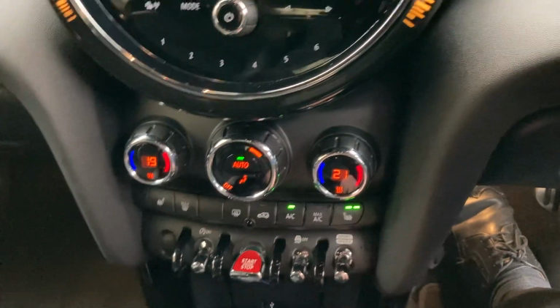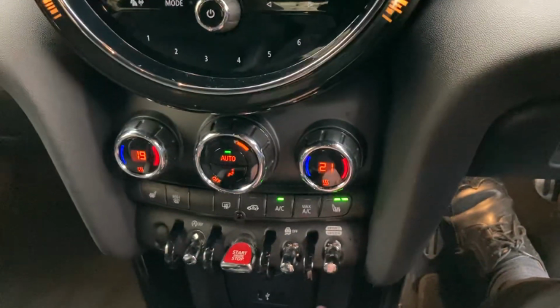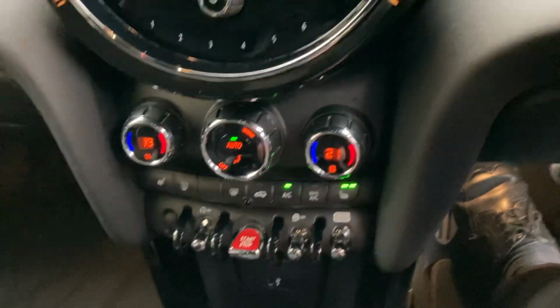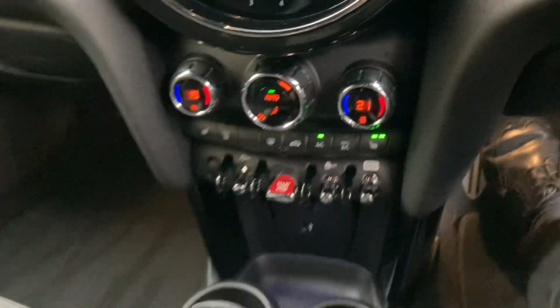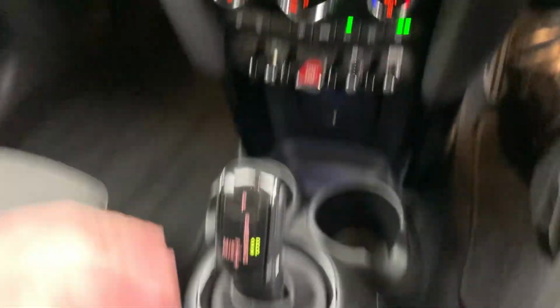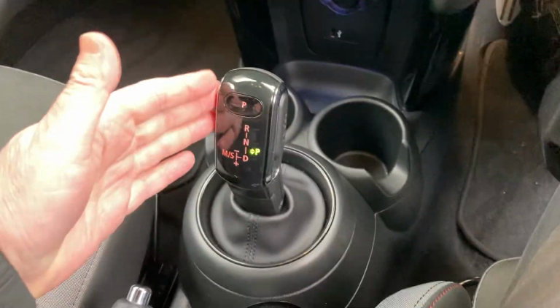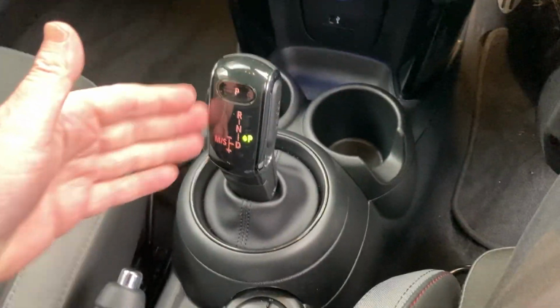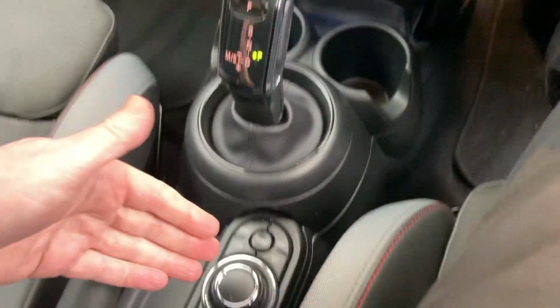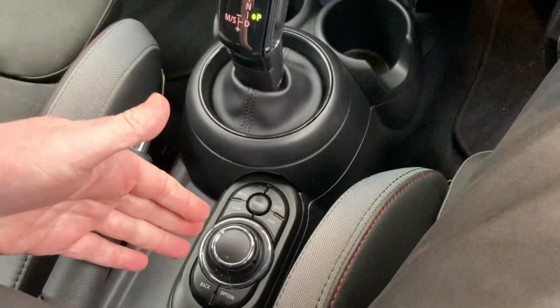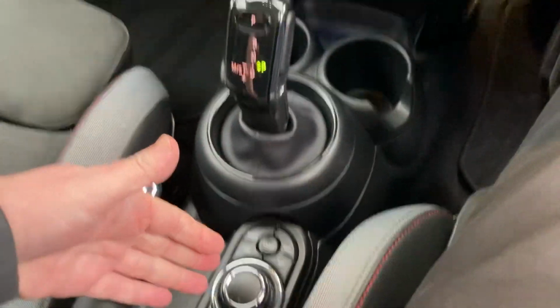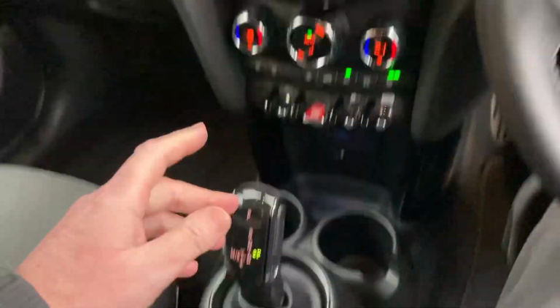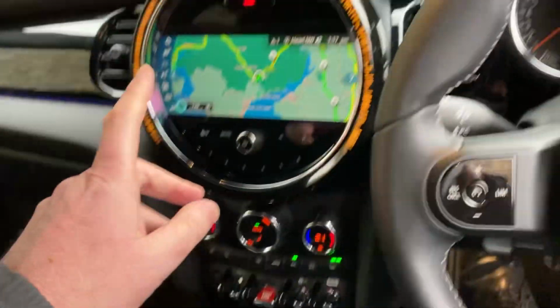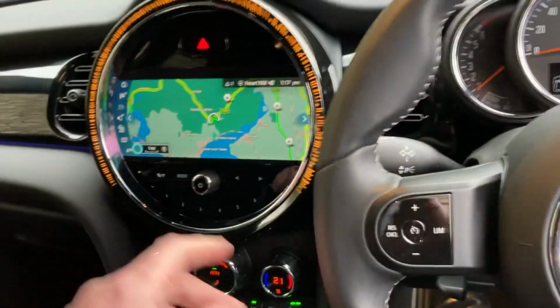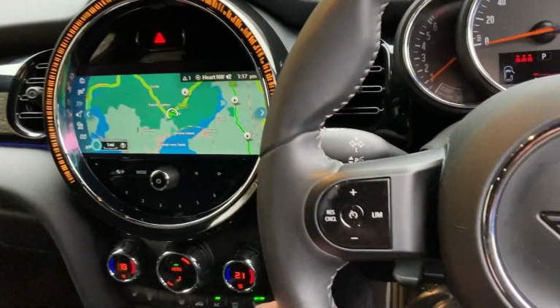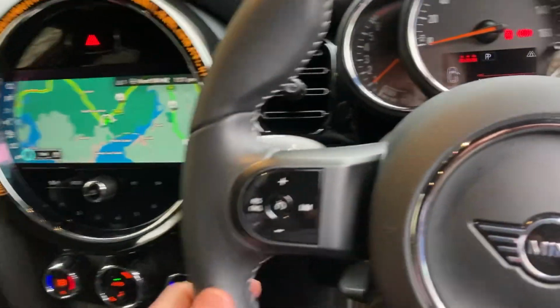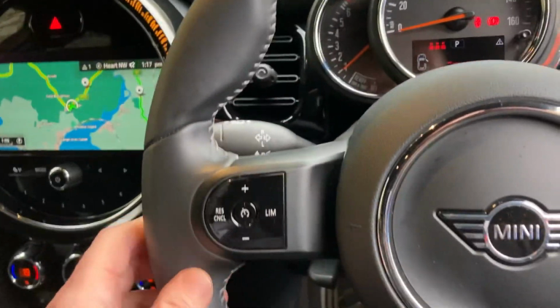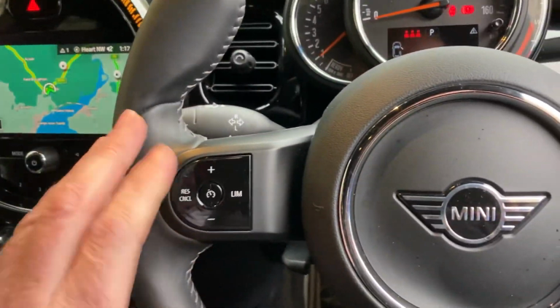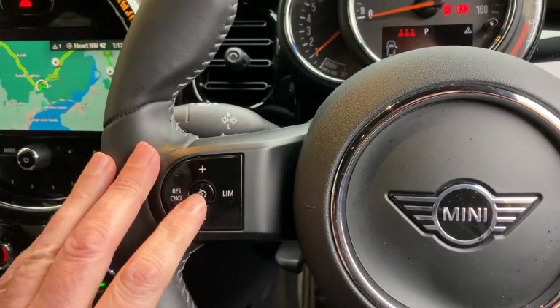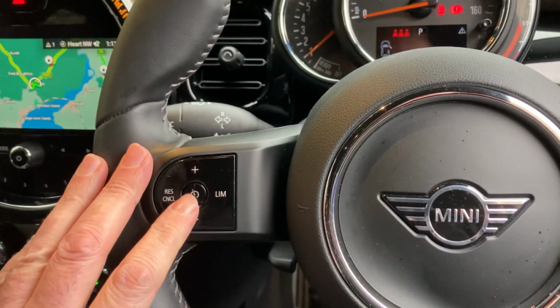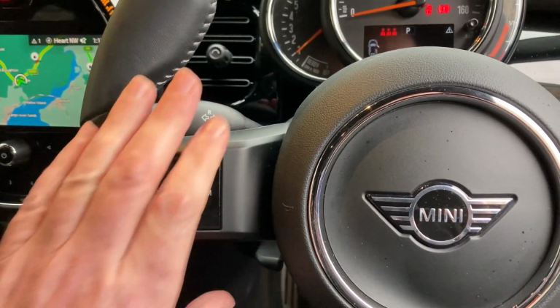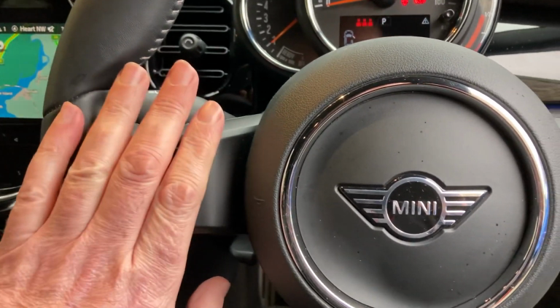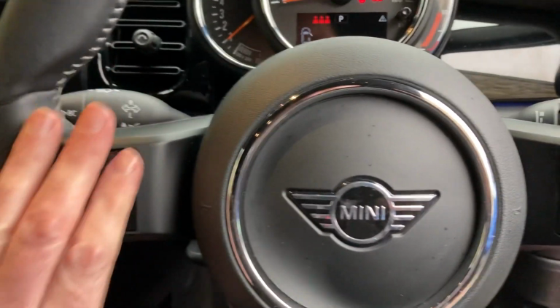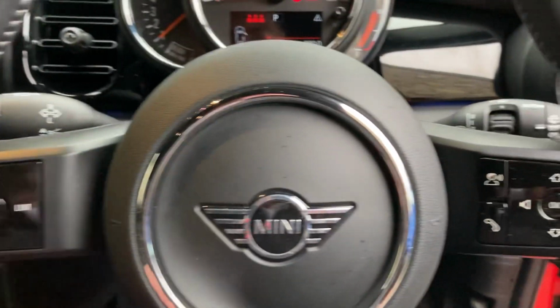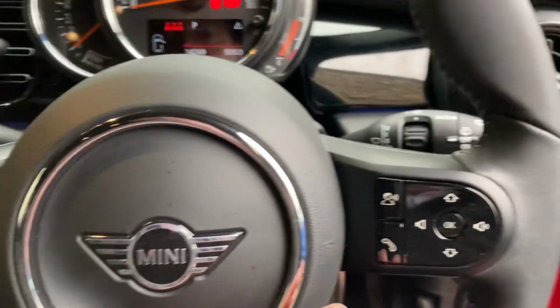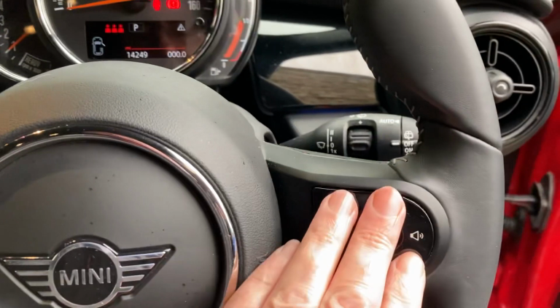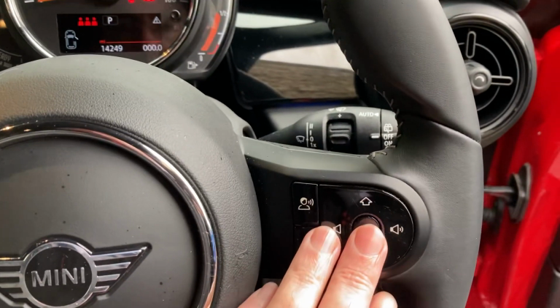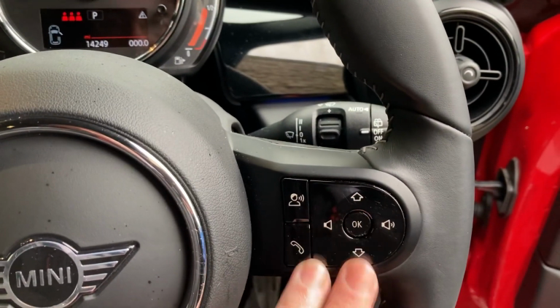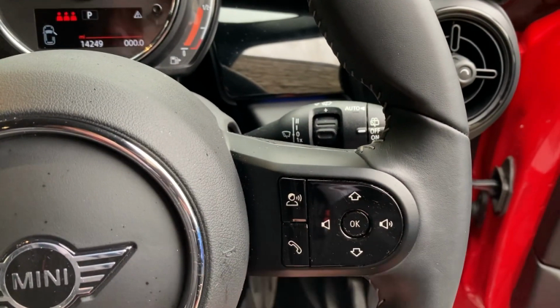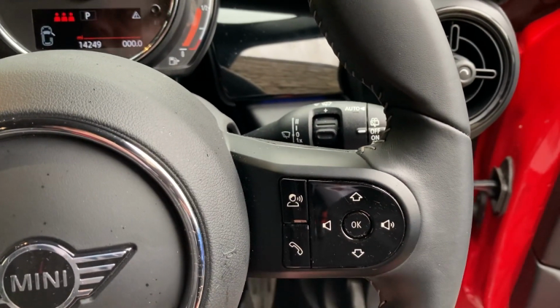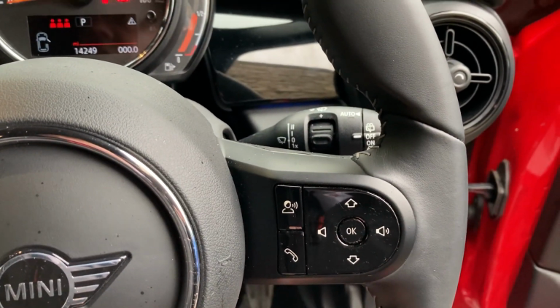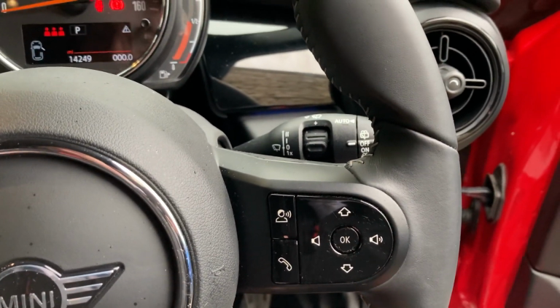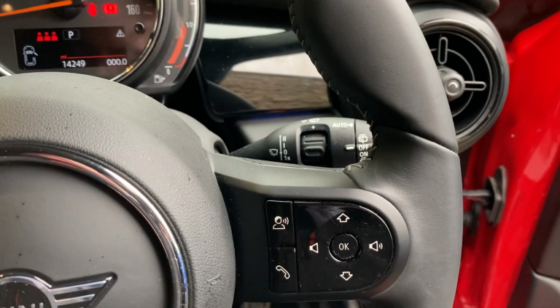You've got different driving modes, an automatic gearbox, and then the iDrive controller which operates the screen up there. Steering wheel wise, we've got the cruise control and speed limiter on this side, and on the other side all the audio controls and such.